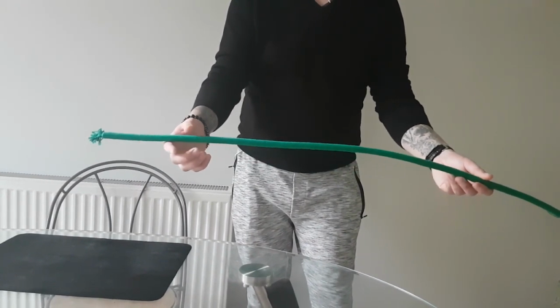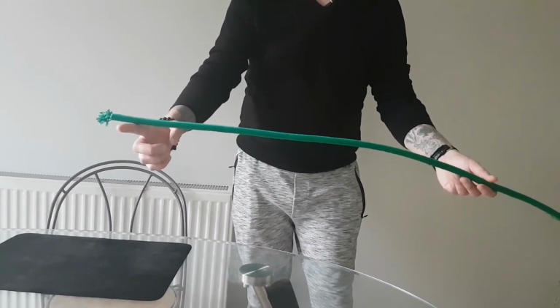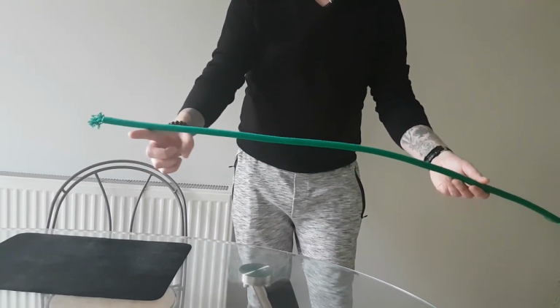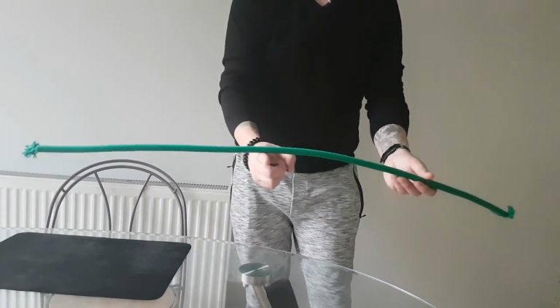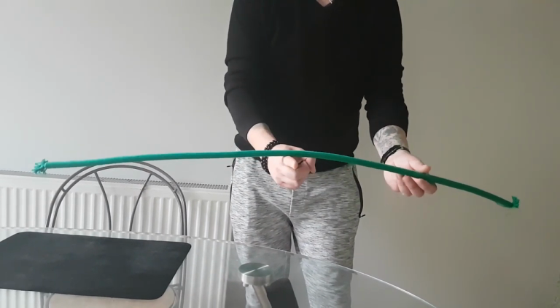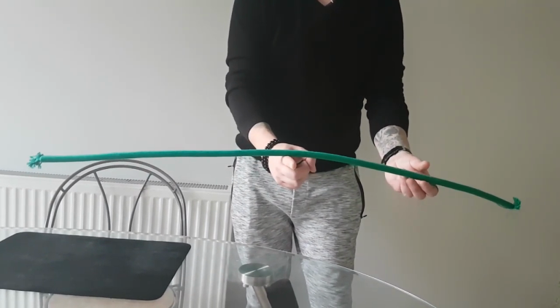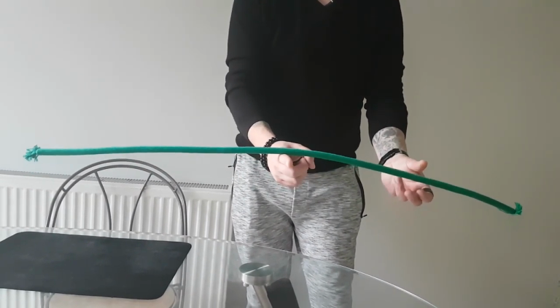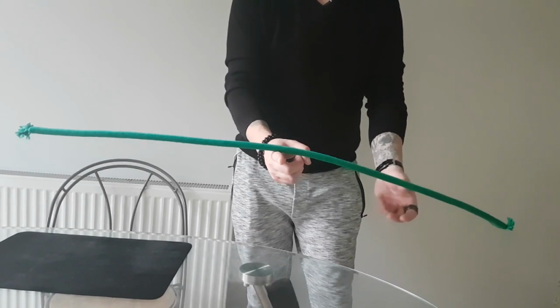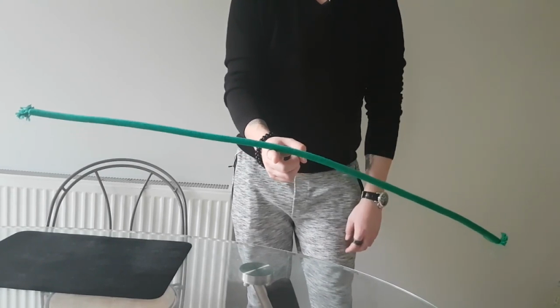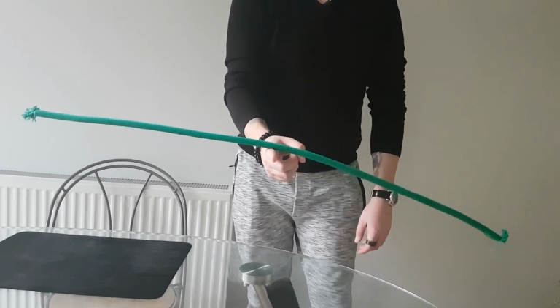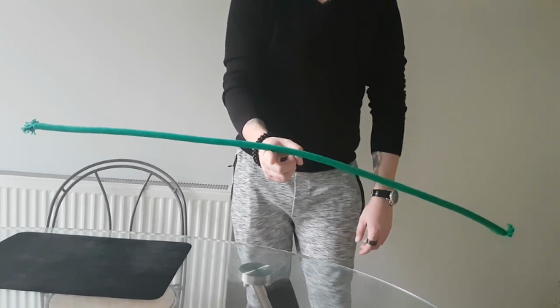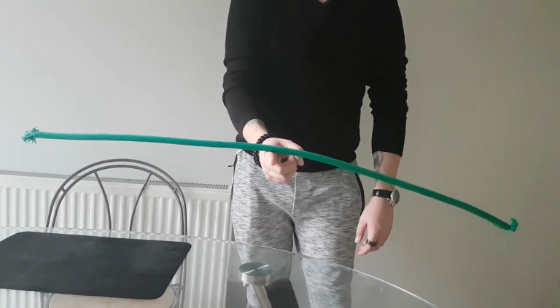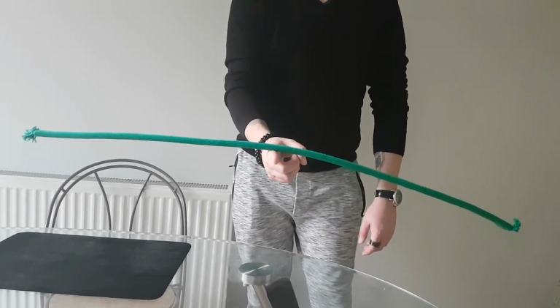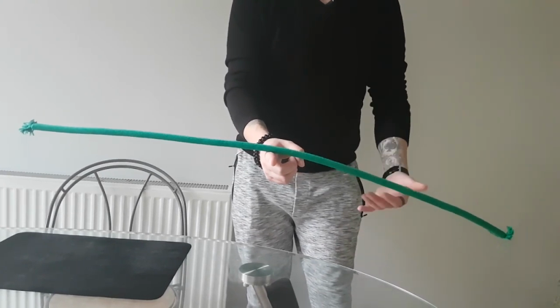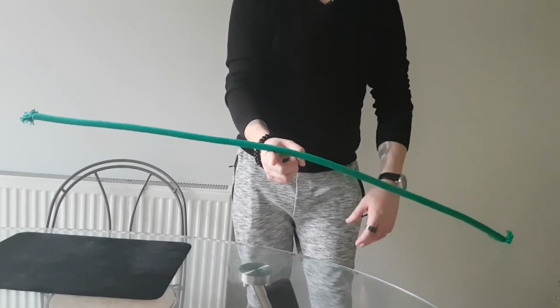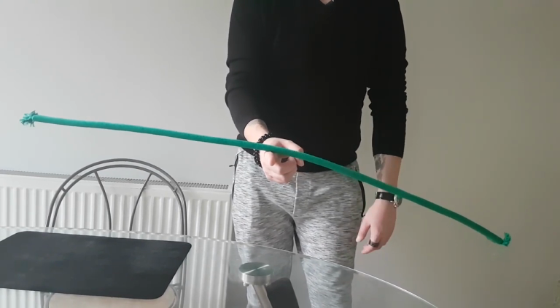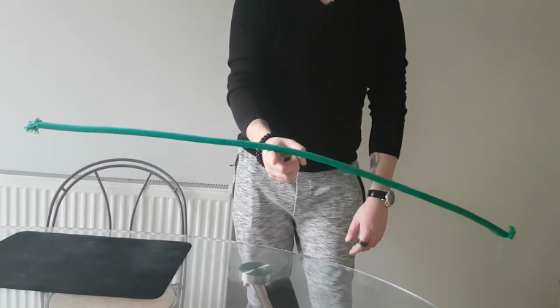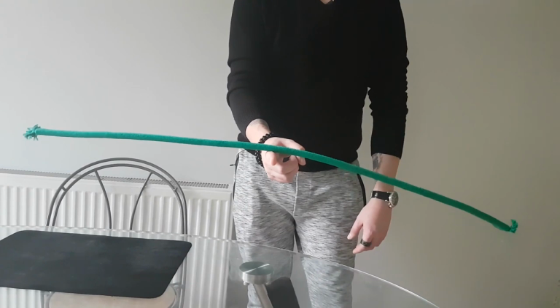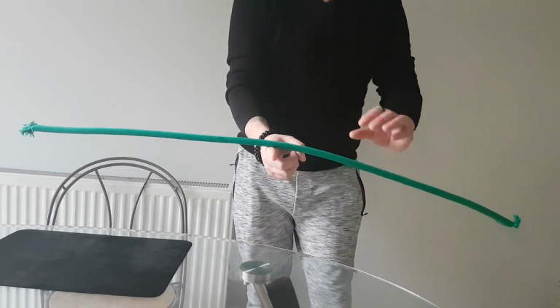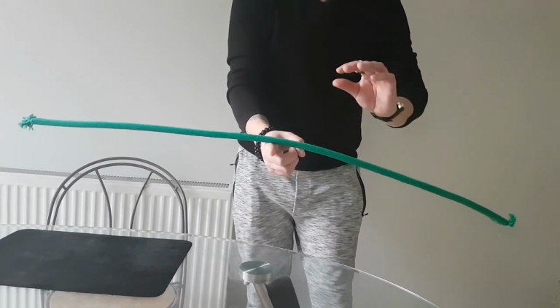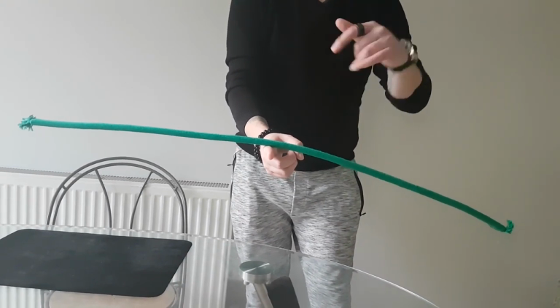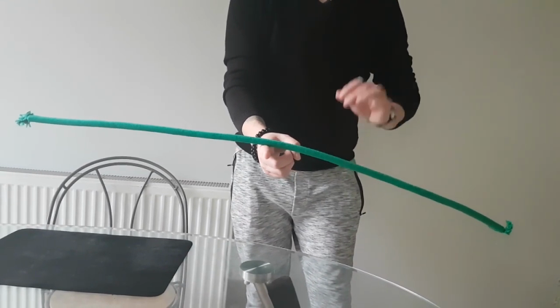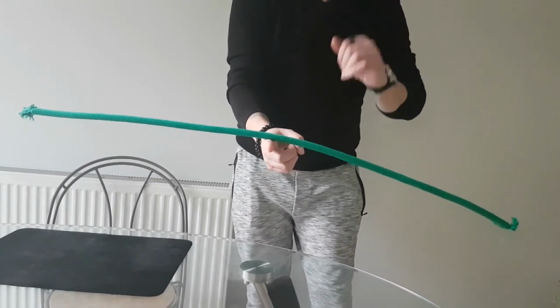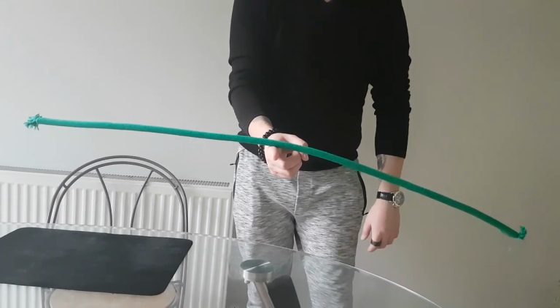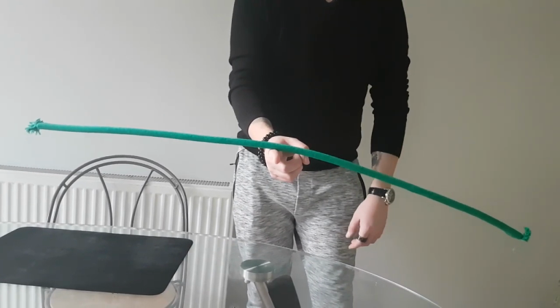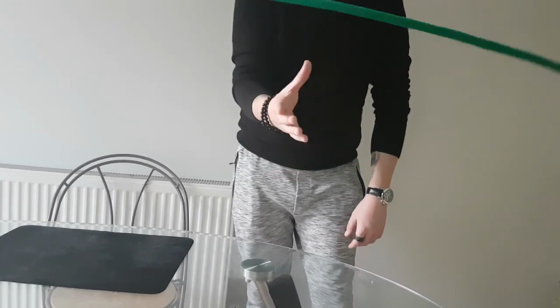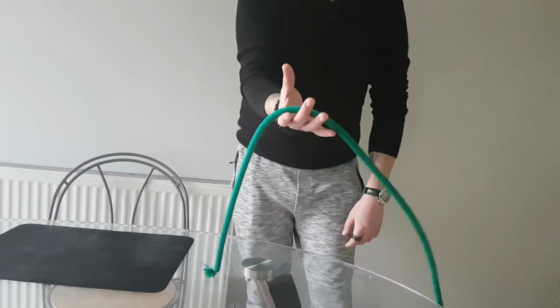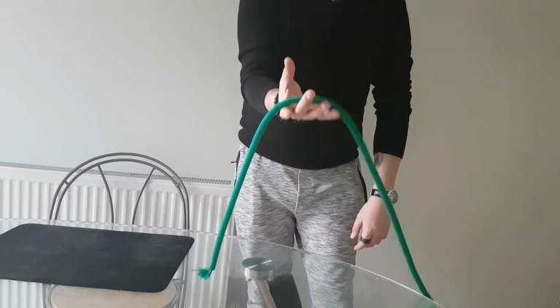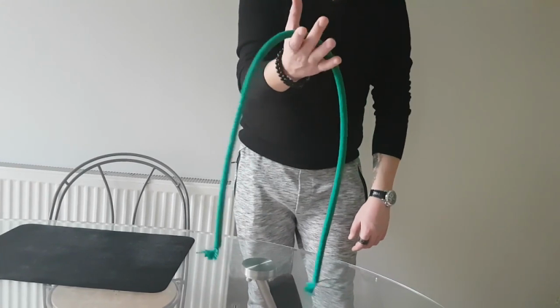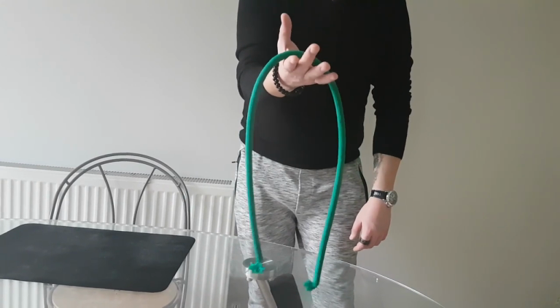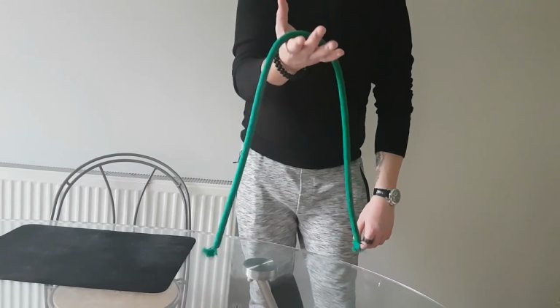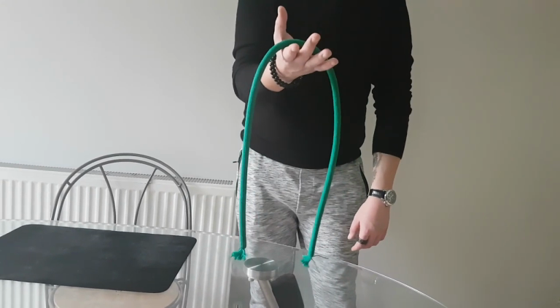Take it from here, from the middle — it will stay. Now once you throw it into there, it will twist itself over, just like this. It will twist and go back to normal.